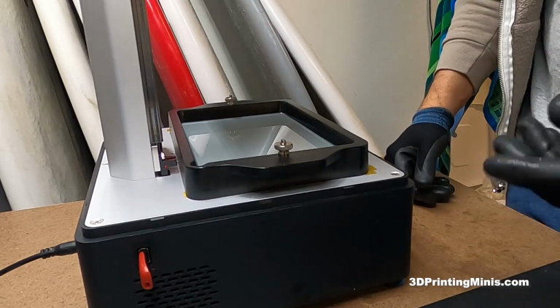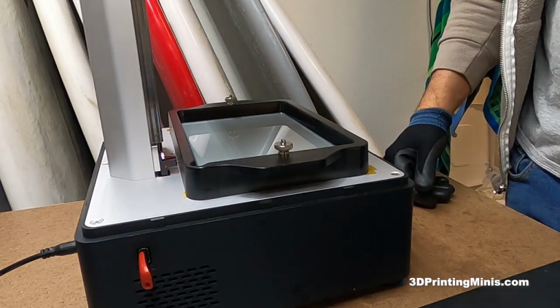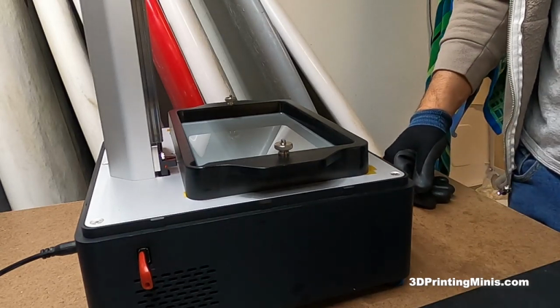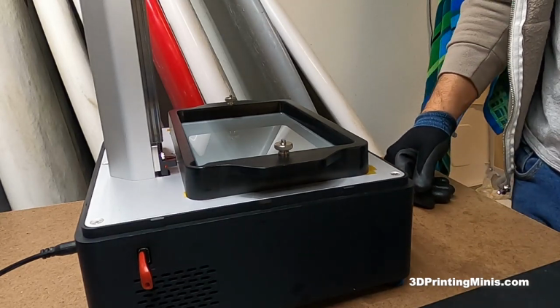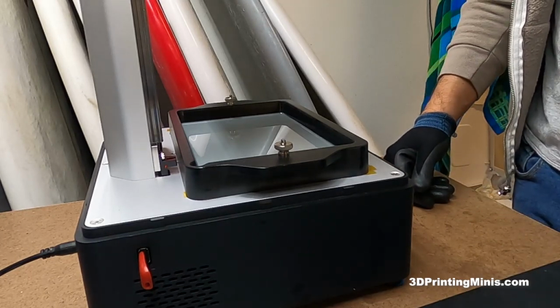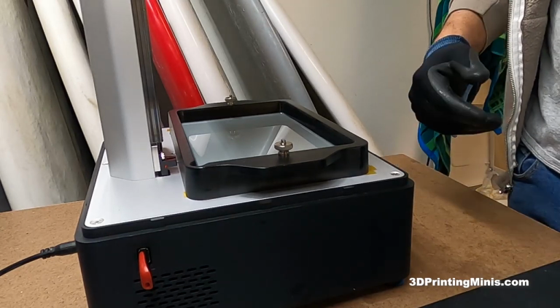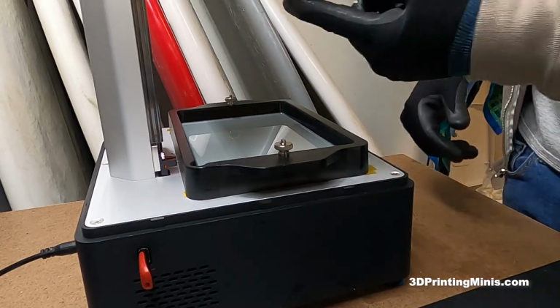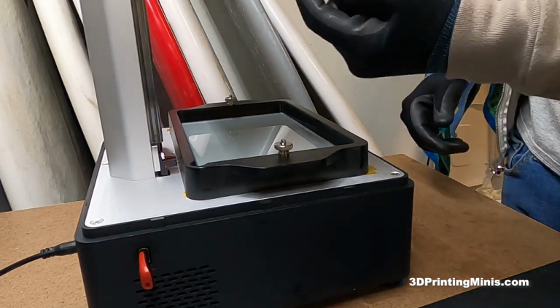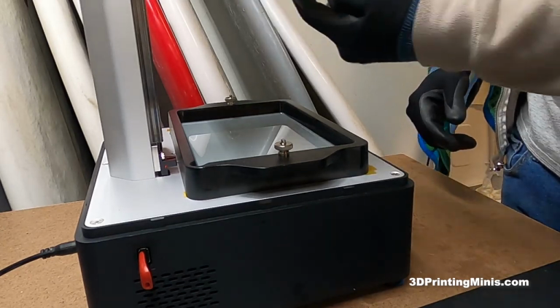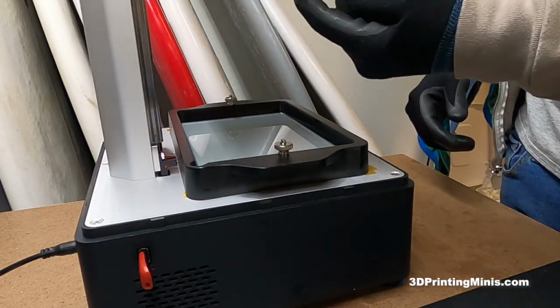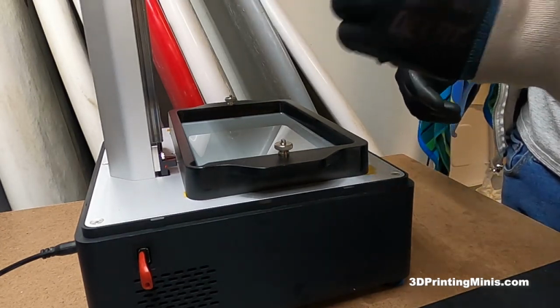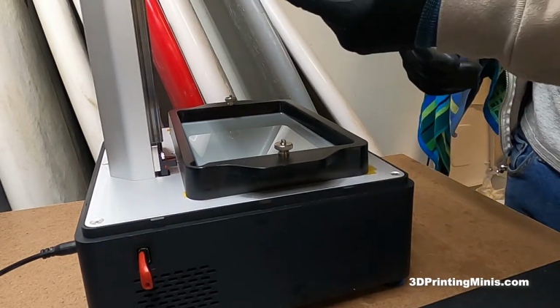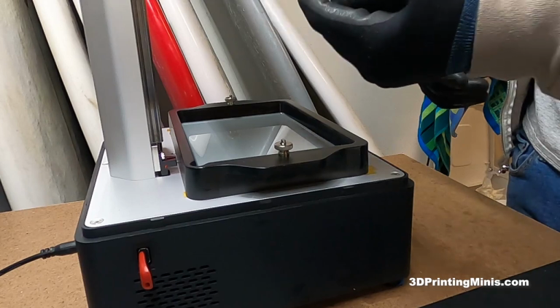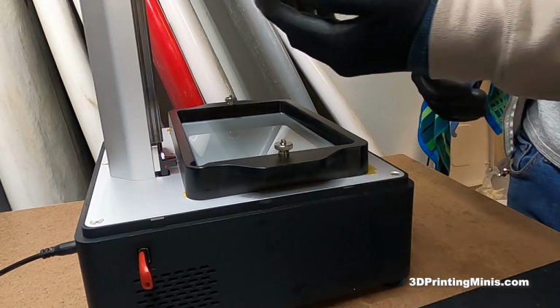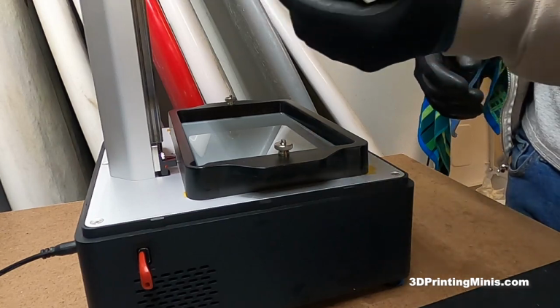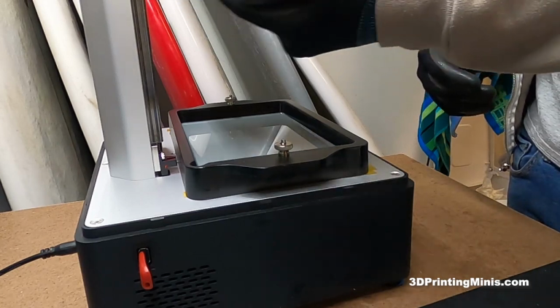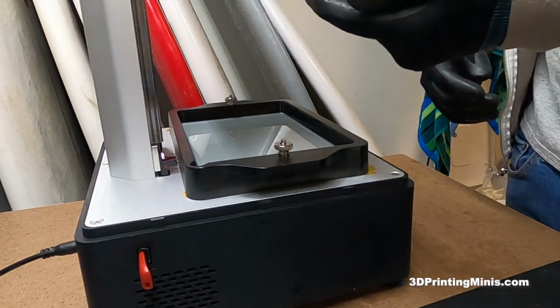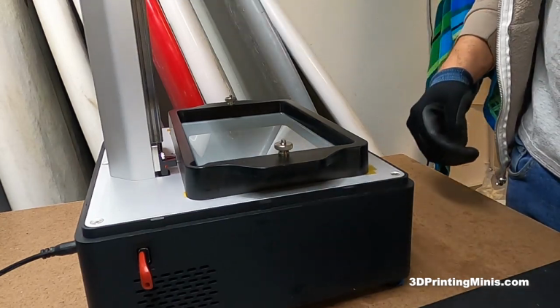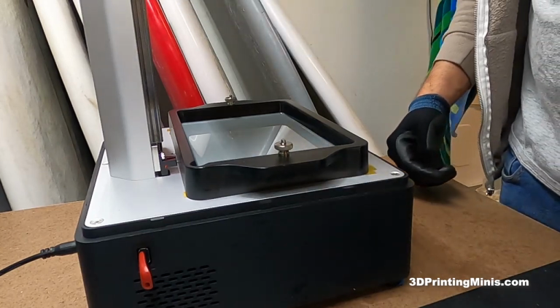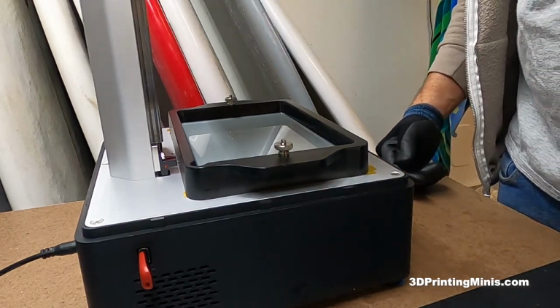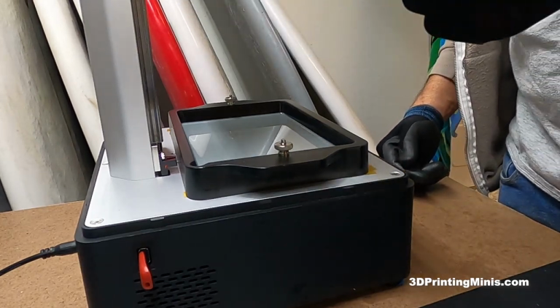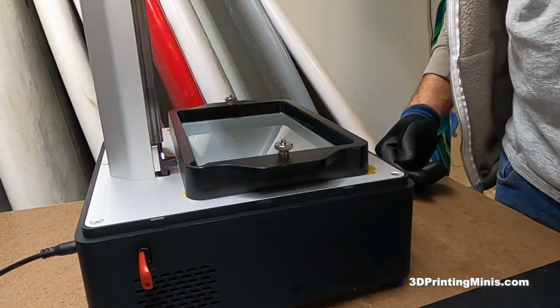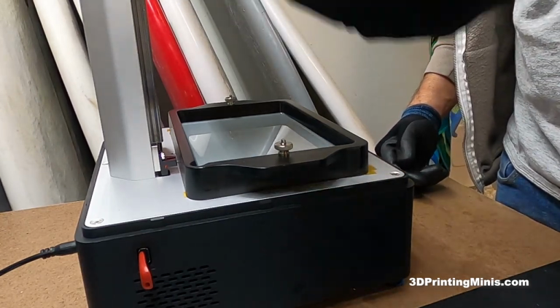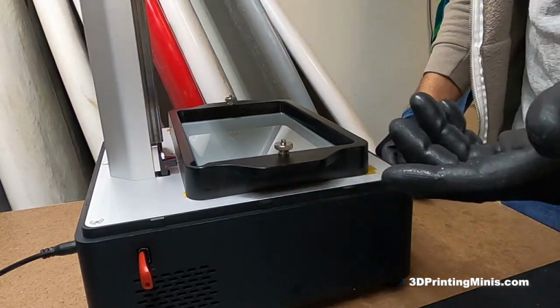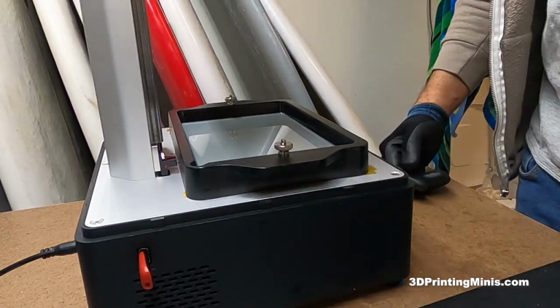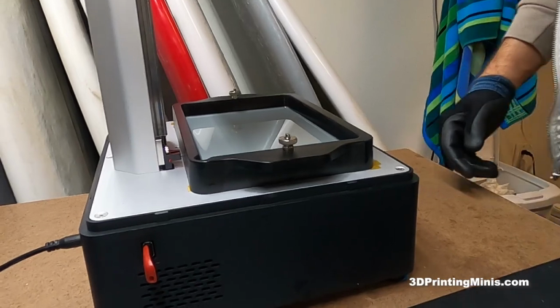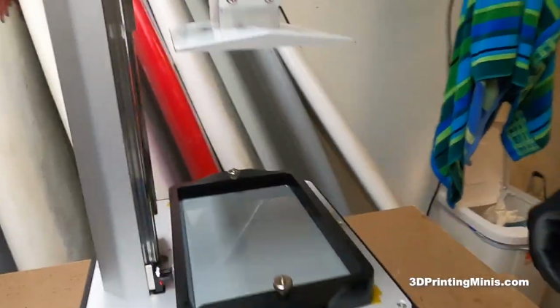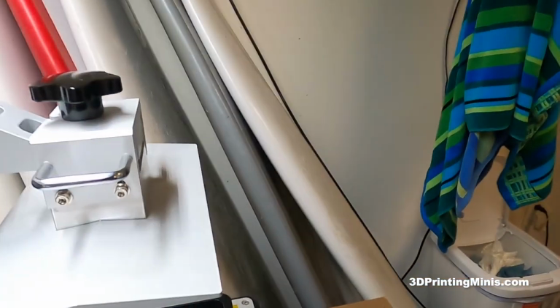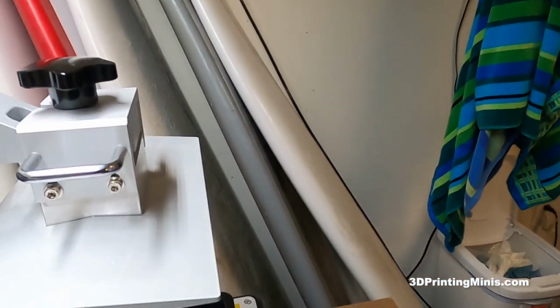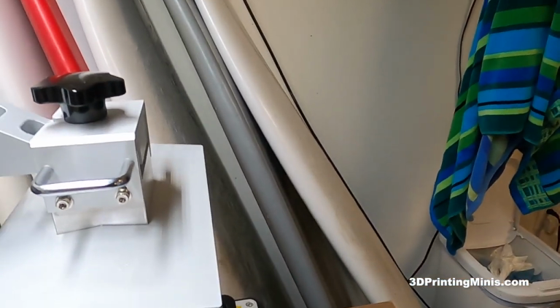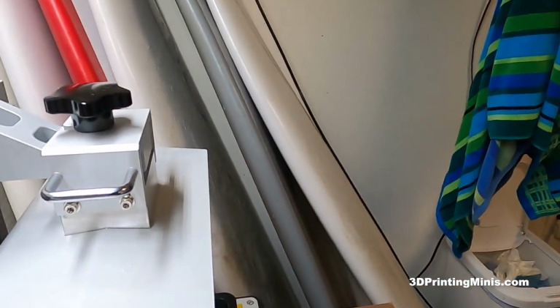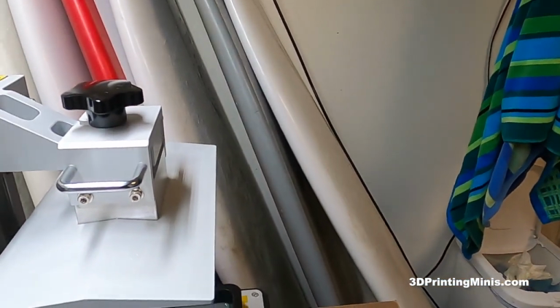Yeah, real easy. Just a paper towel — wipe it clean on the bottom and top, and then the side edges. I never wipe the top unless there's stuff actually sticking to it. But there isn't, as you can see, and then you're good to go.